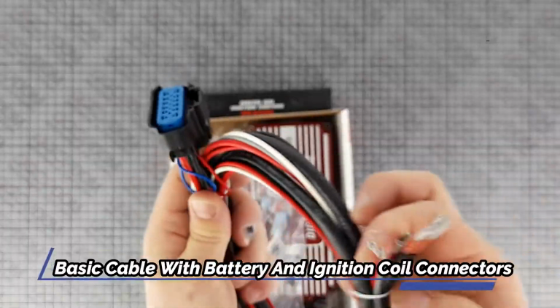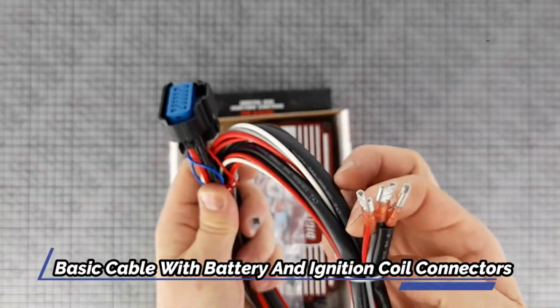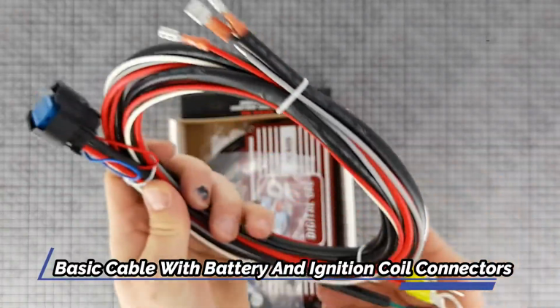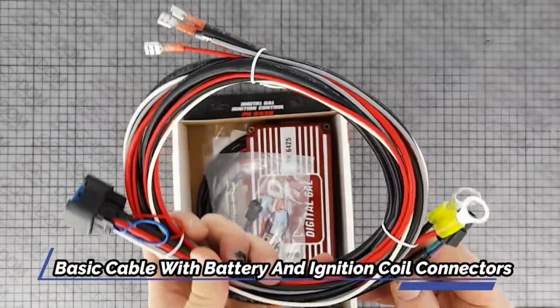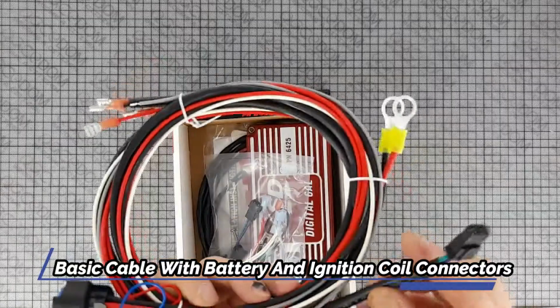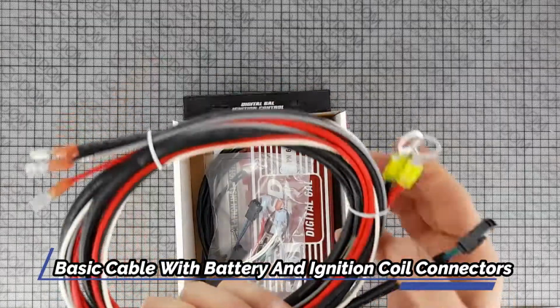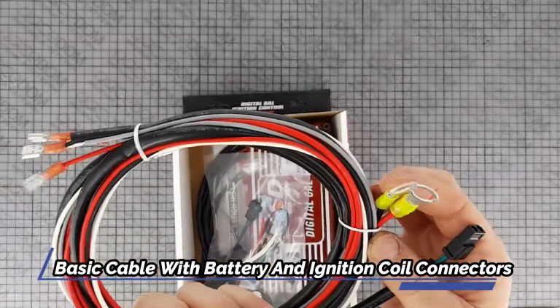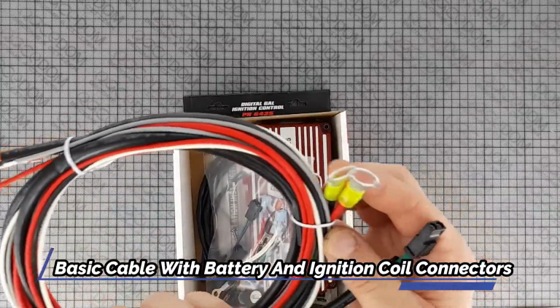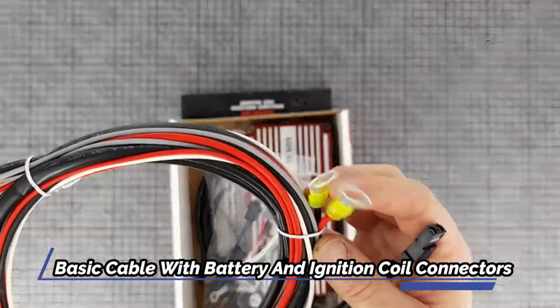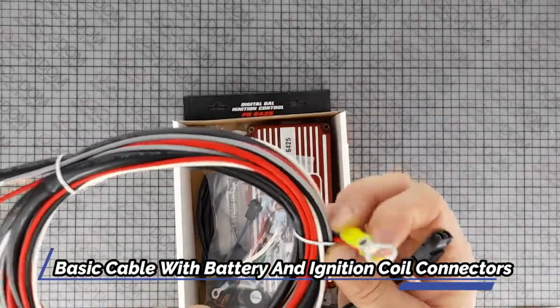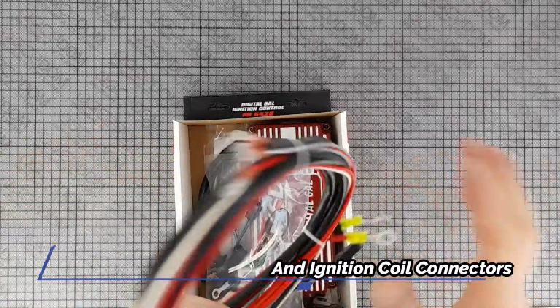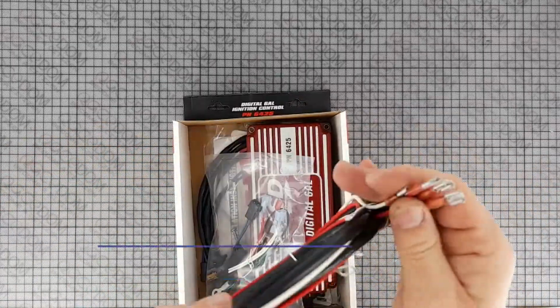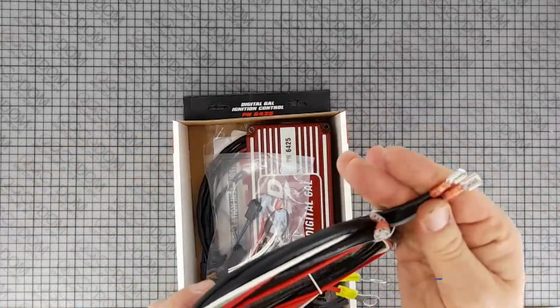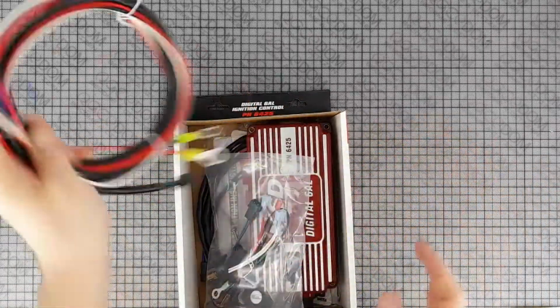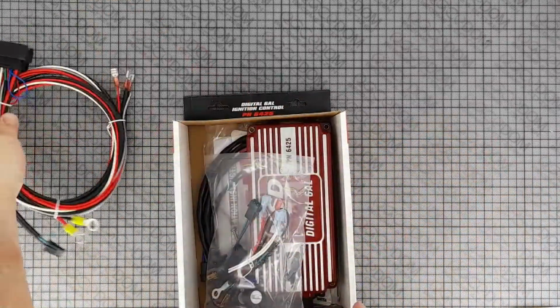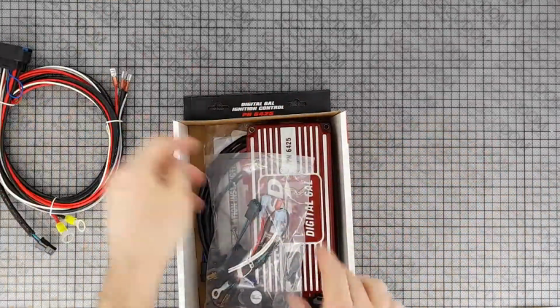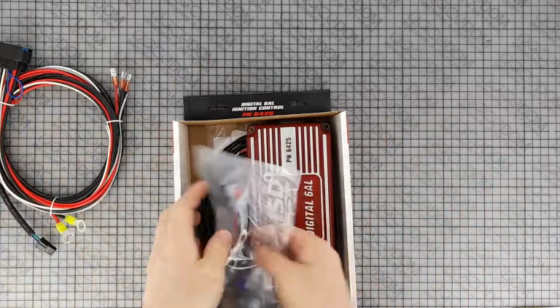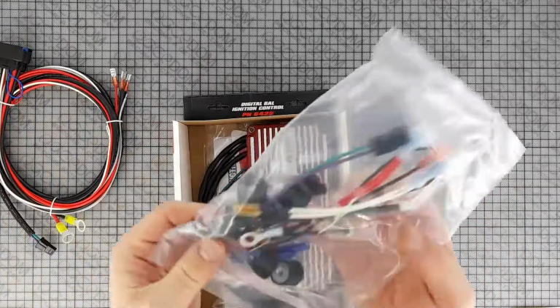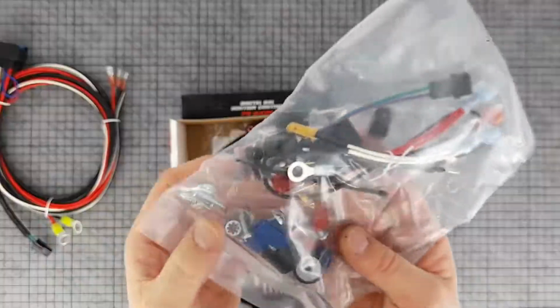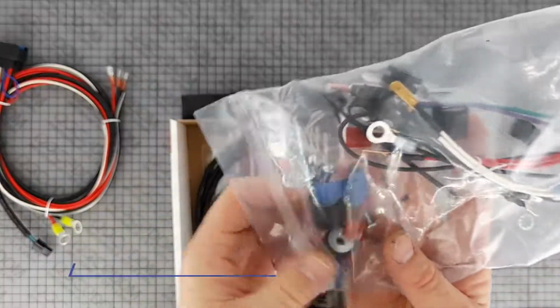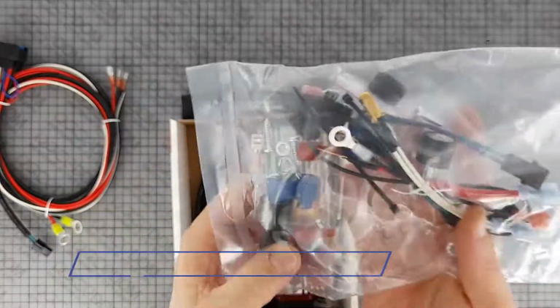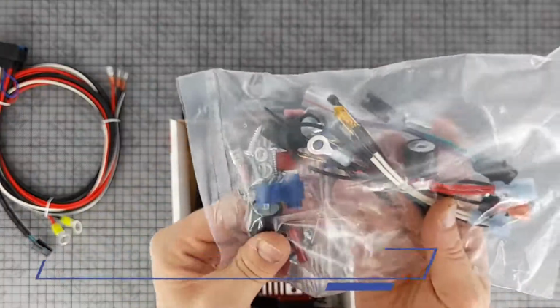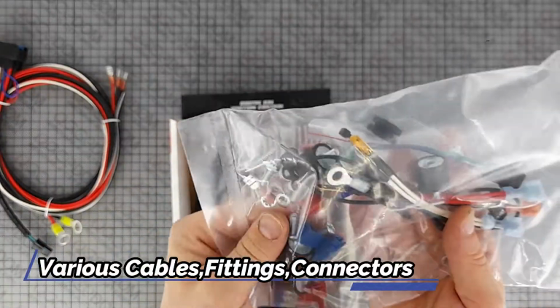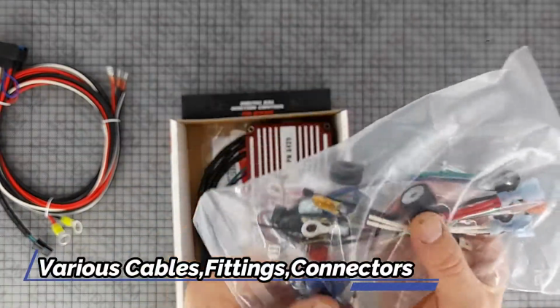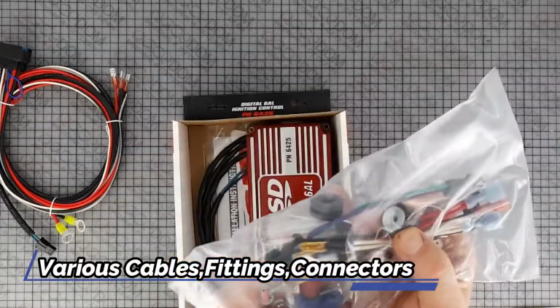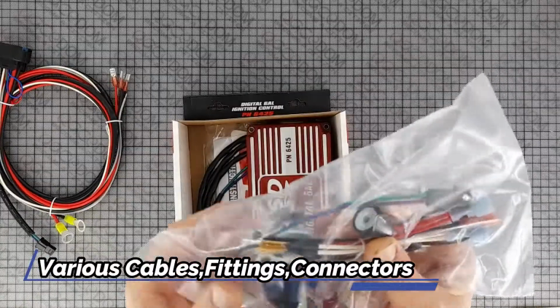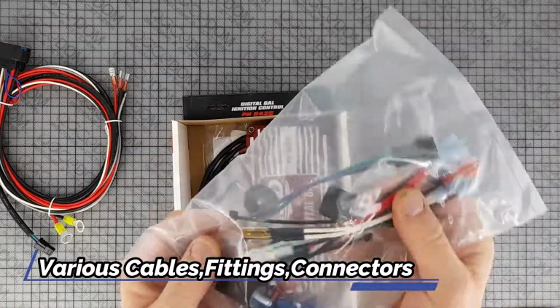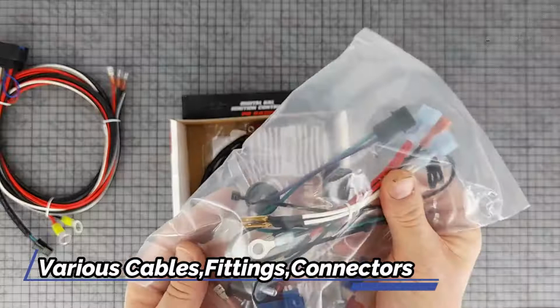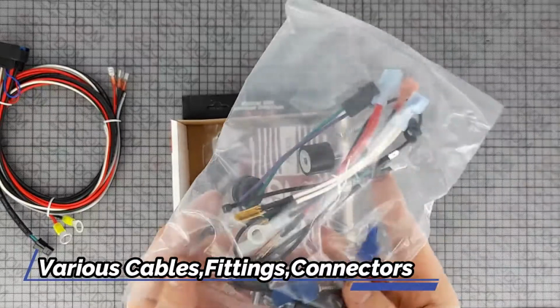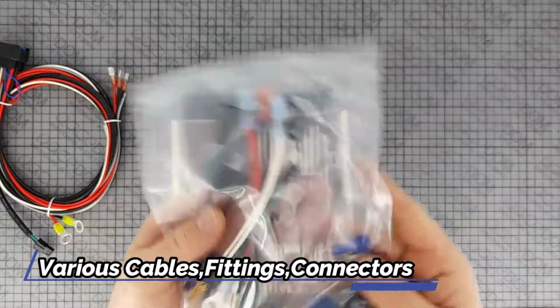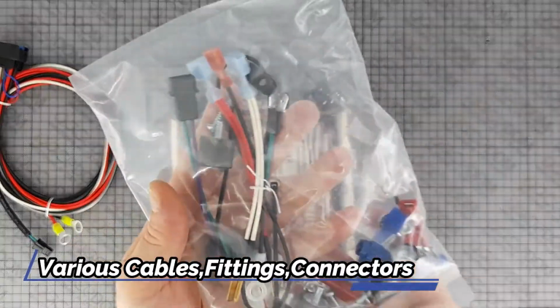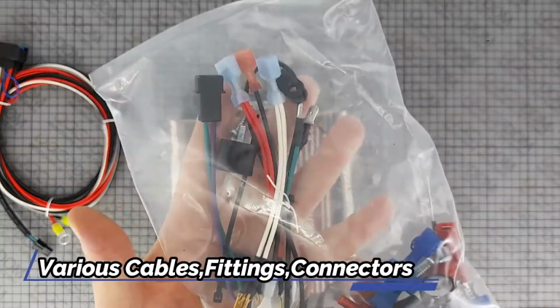The MSD 6AL ignition control set the standards that other ignitions strive to reach. In fact, you'll find ignitions from other companies that carry the 6L name. For 2011, the bar has been raised even higher as we introduce the all-new Digital 6L ignition control.